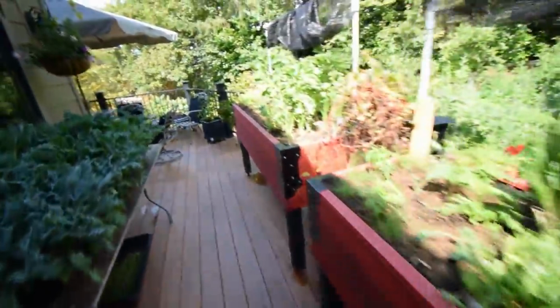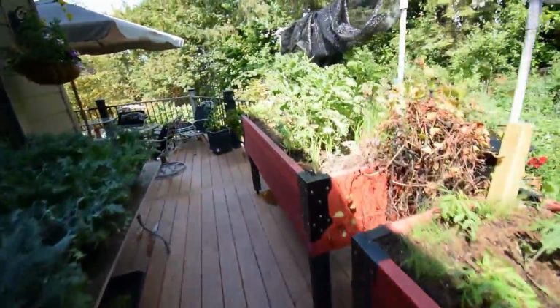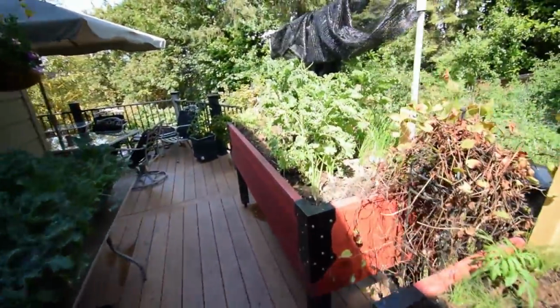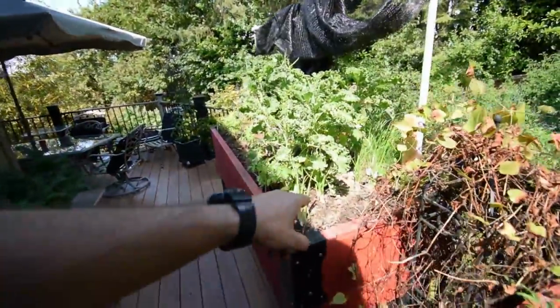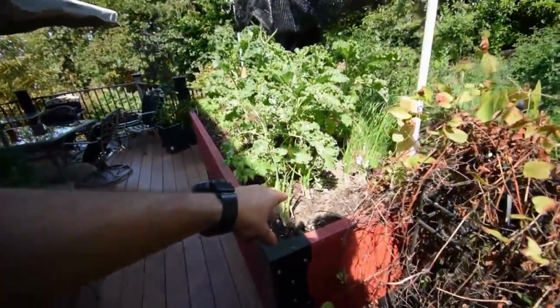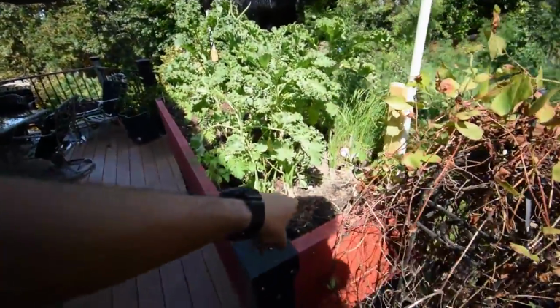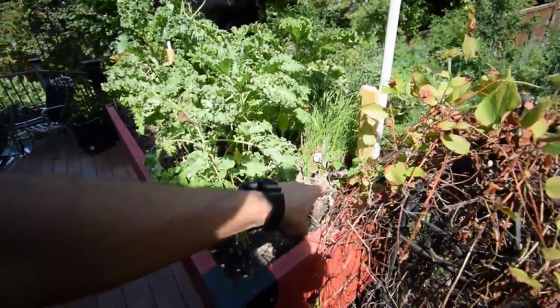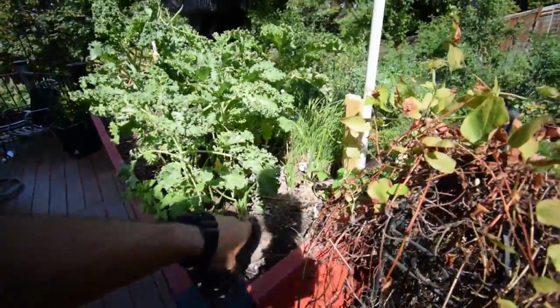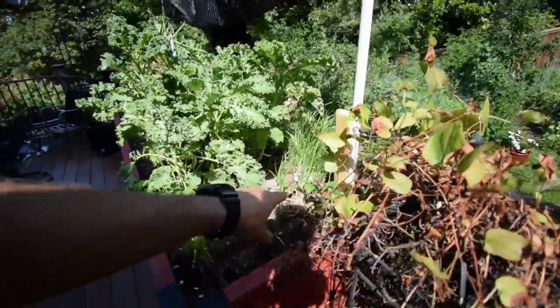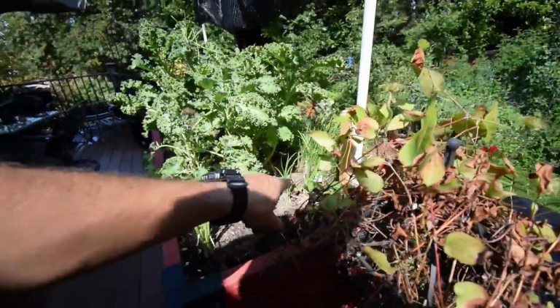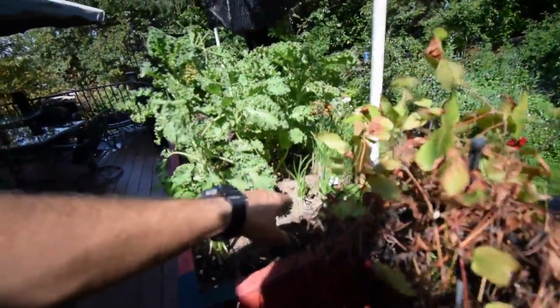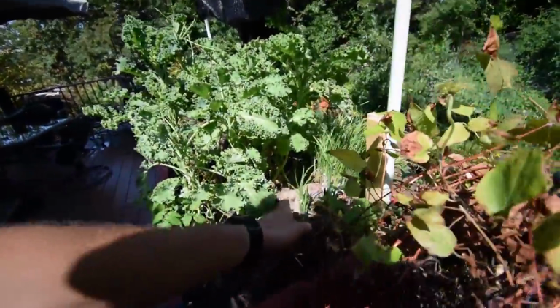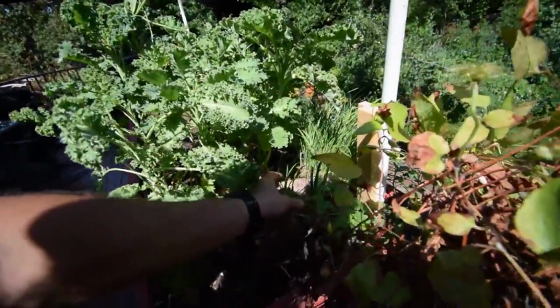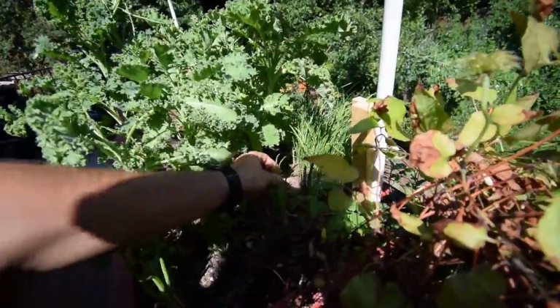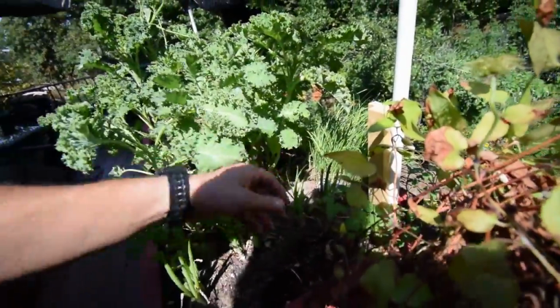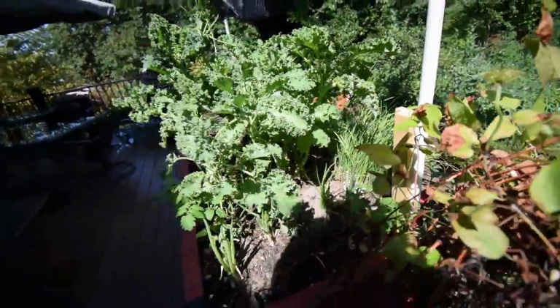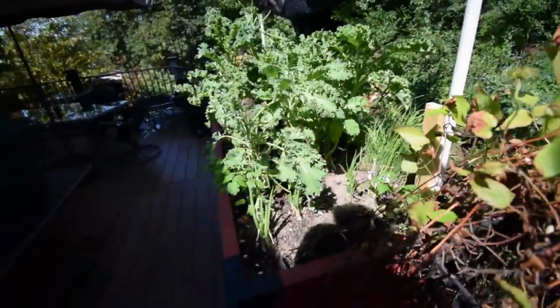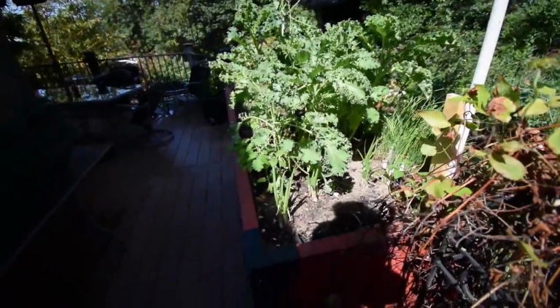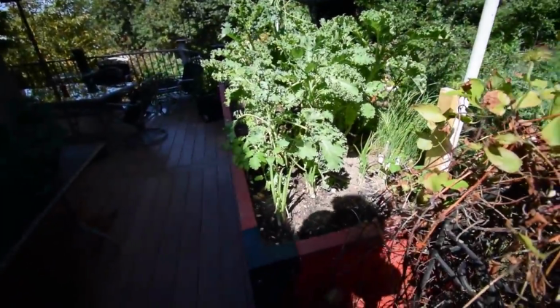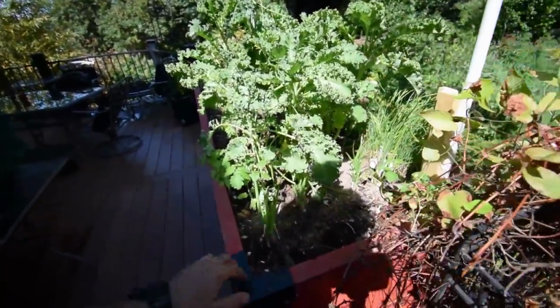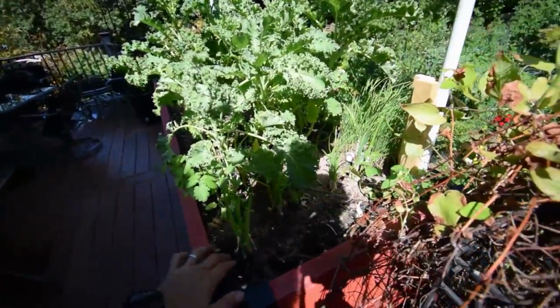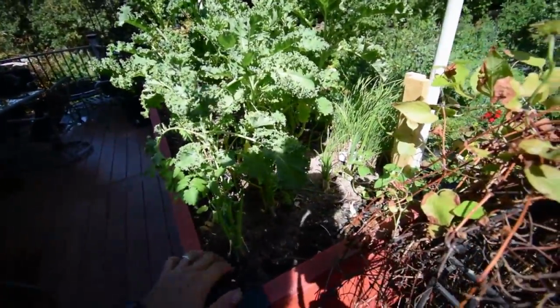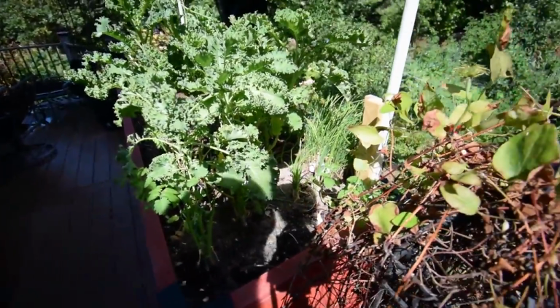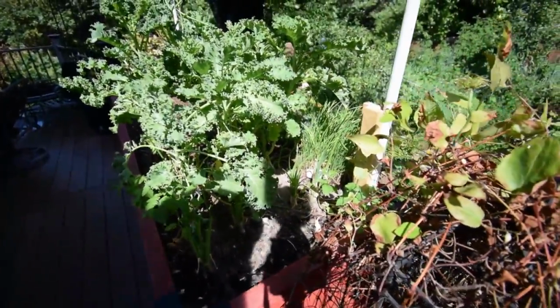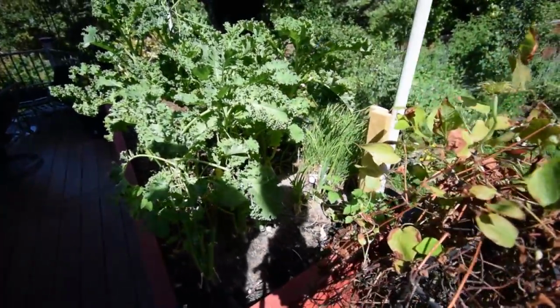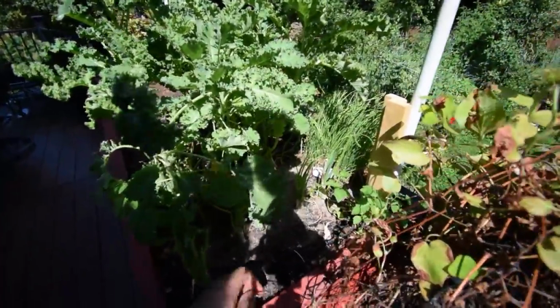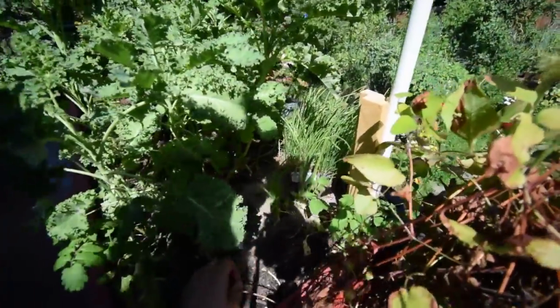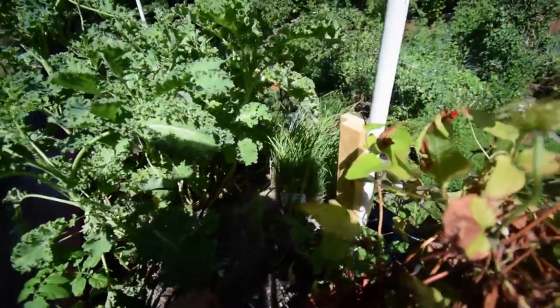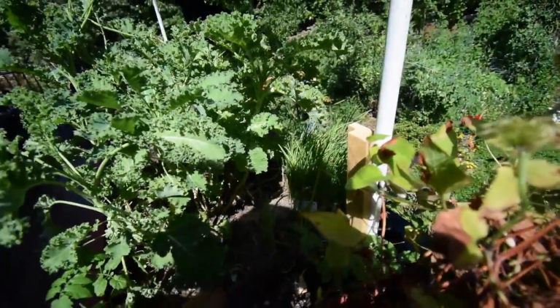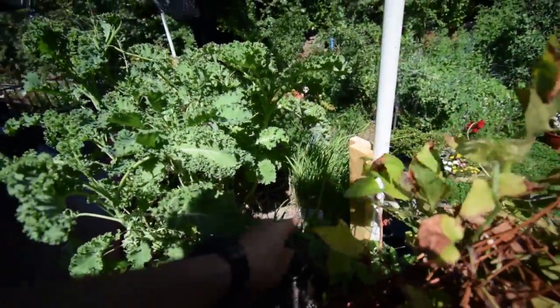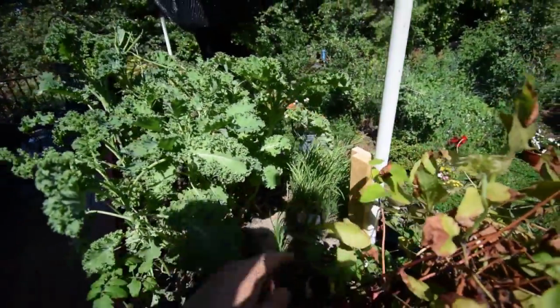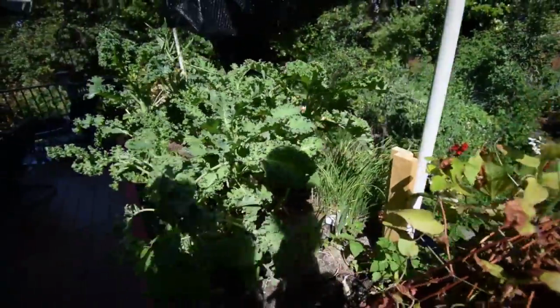And in this box, I took out the spinach, and then this is going to be our bunching onion area. As Paulie gets more bunching onions, she'll be planting those in here. And then that's our garlic chives there.